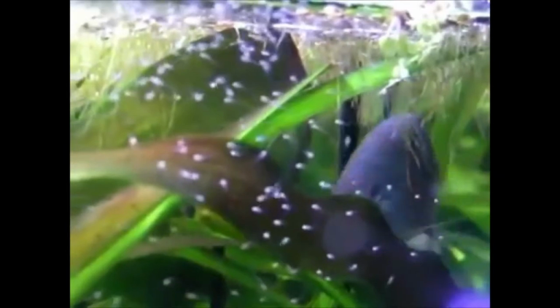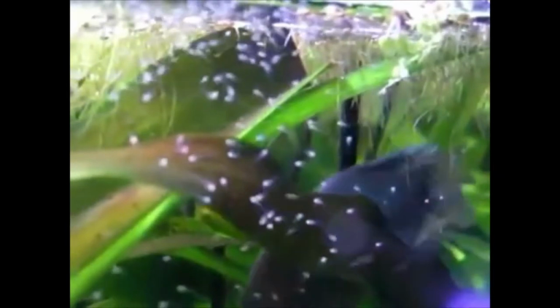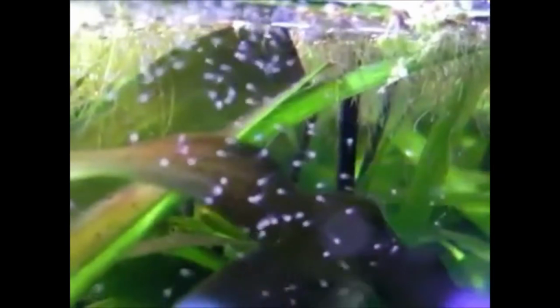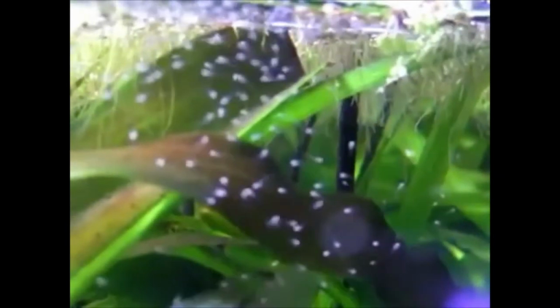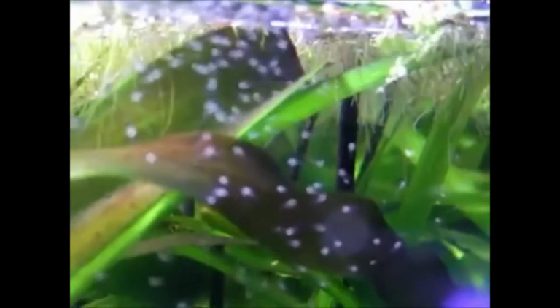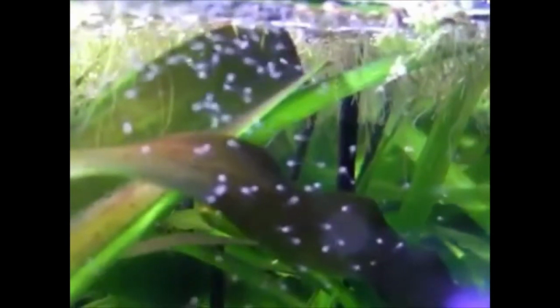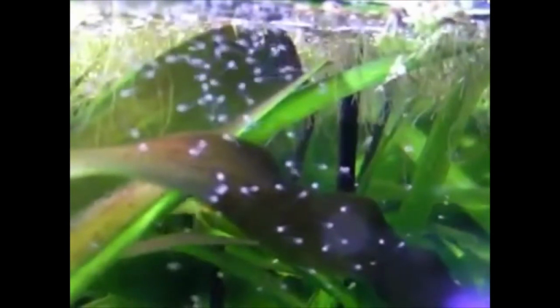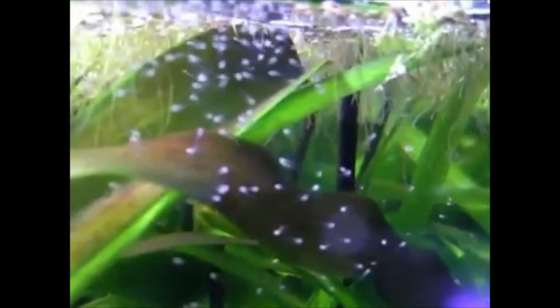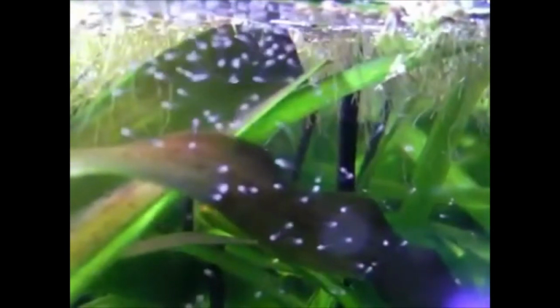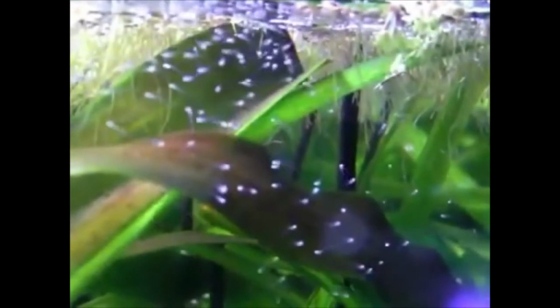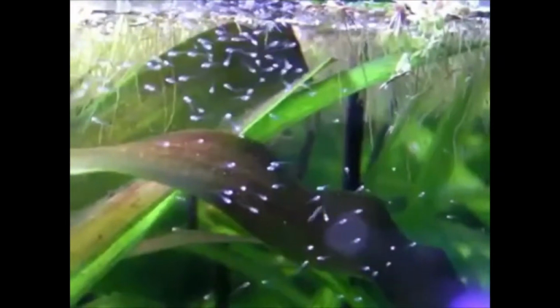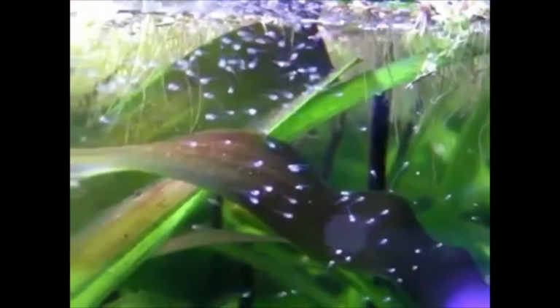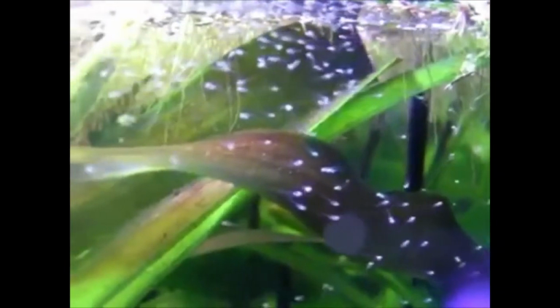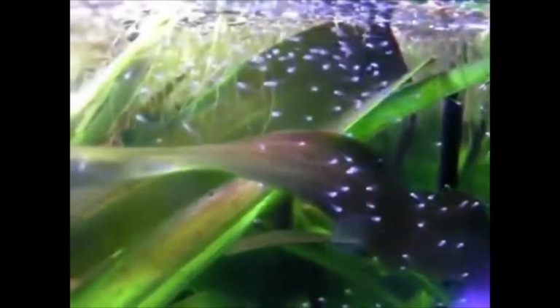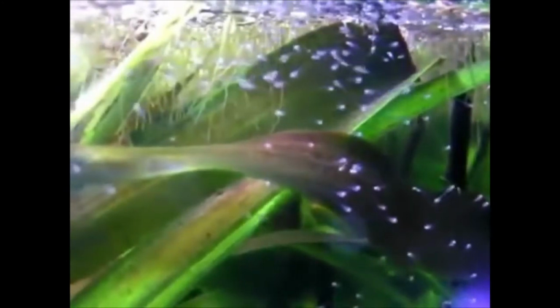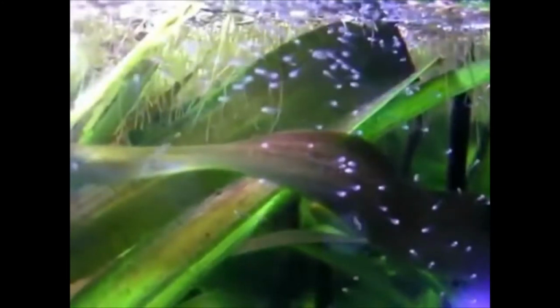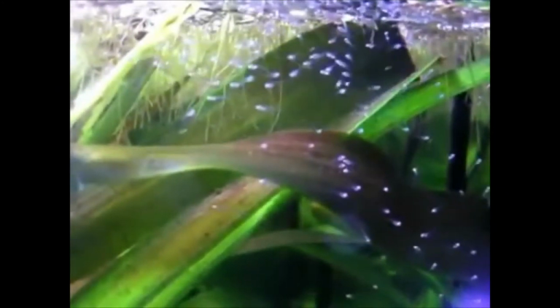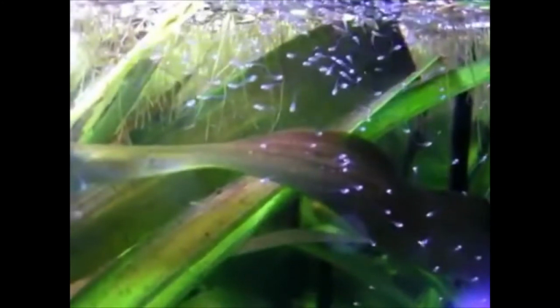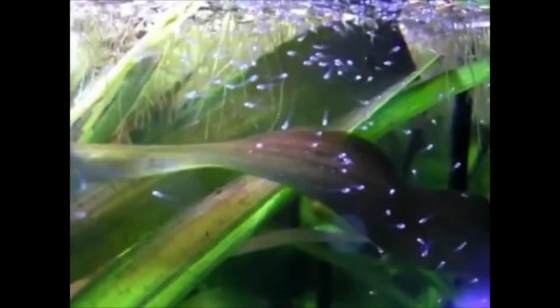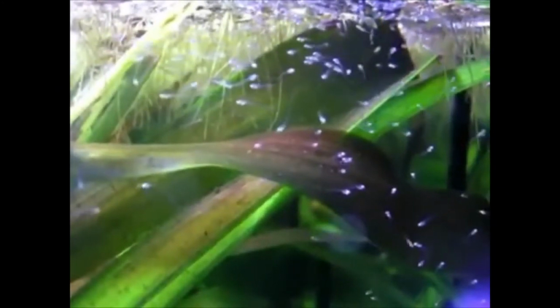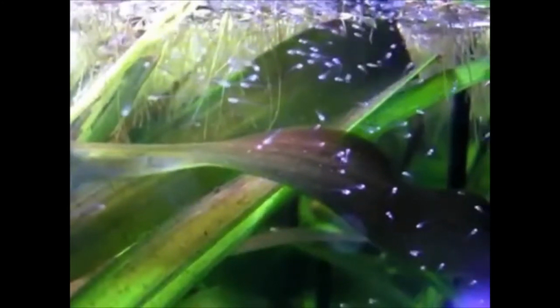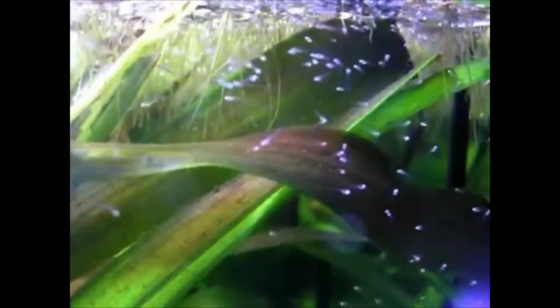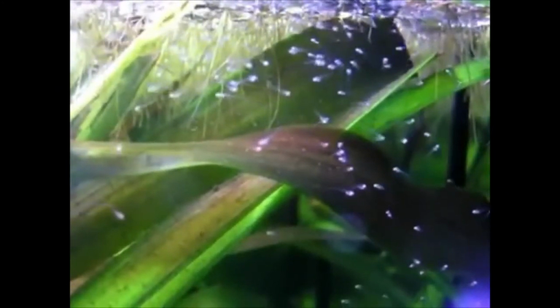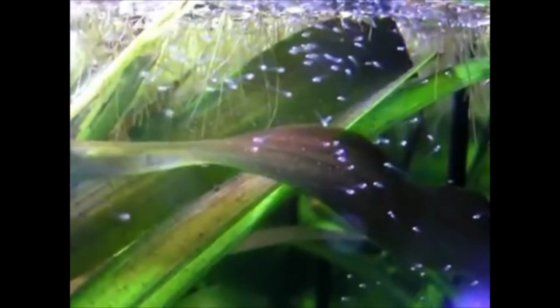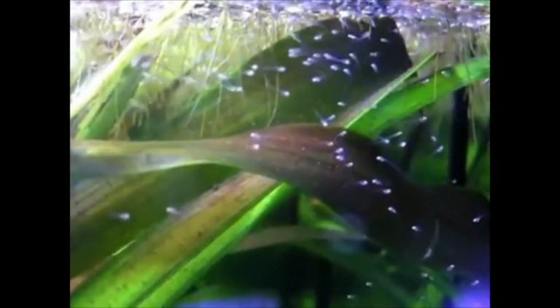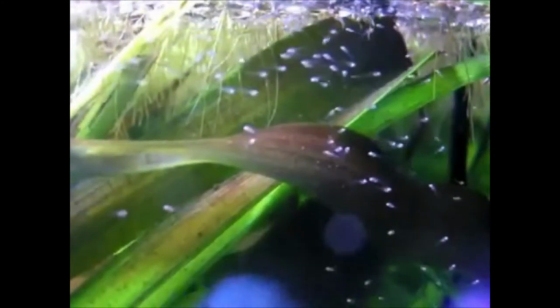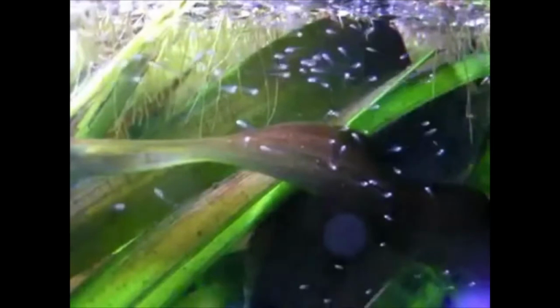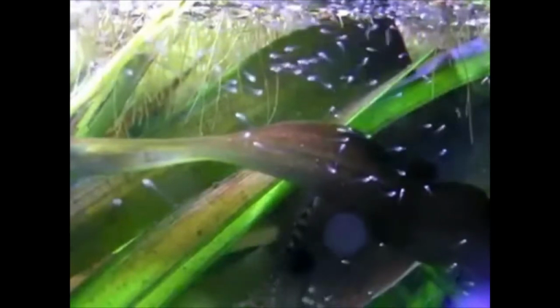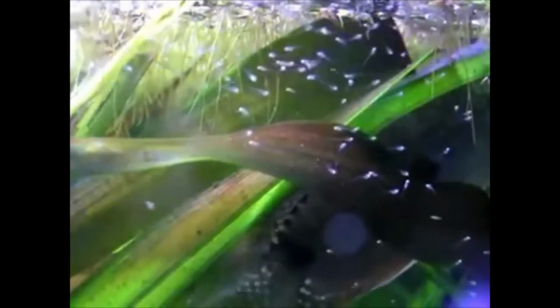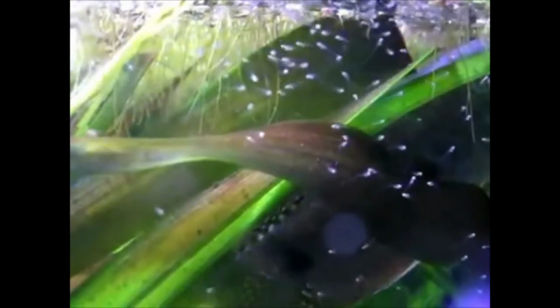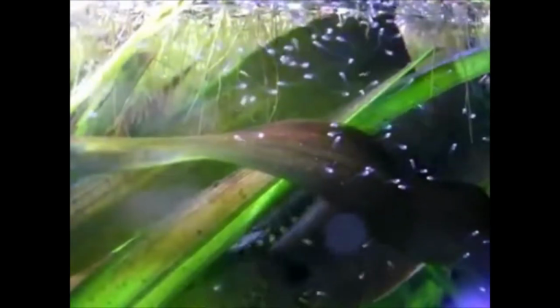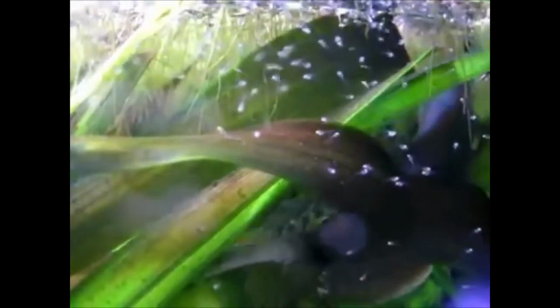I've also seen people keep them with cichlids like firemouth cichlids, jewel cichlids, and severum cichlids. There are tons of tank mates — tetras, angelfish. As far as tank size, I would say a 20-gallon minimum, and get yourself a good filter.